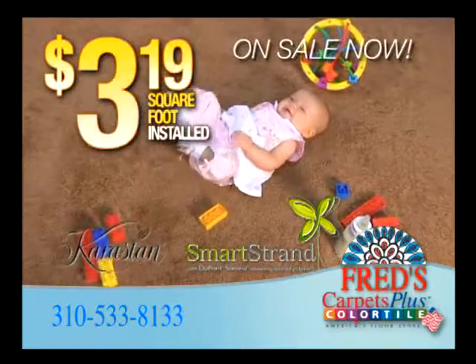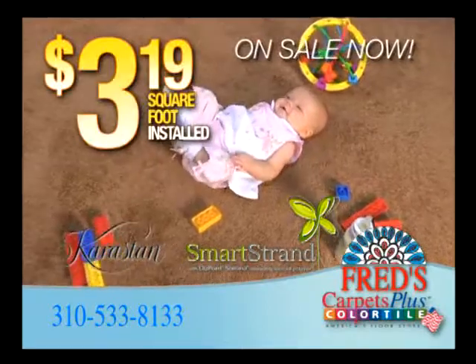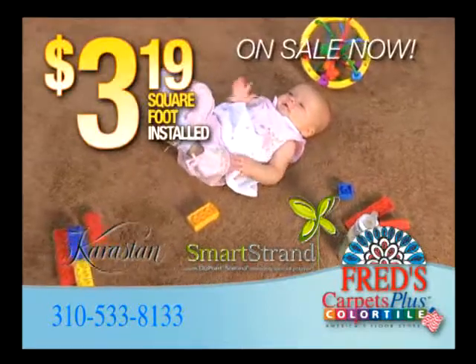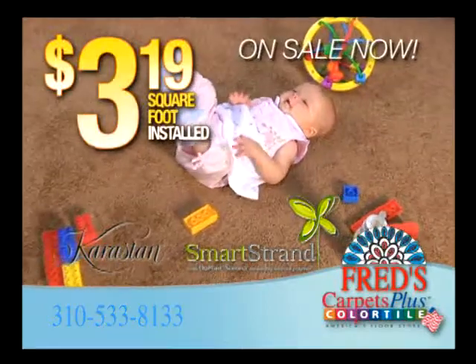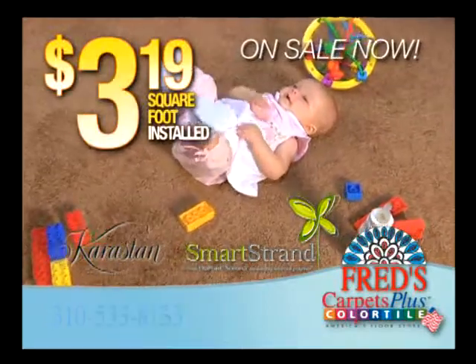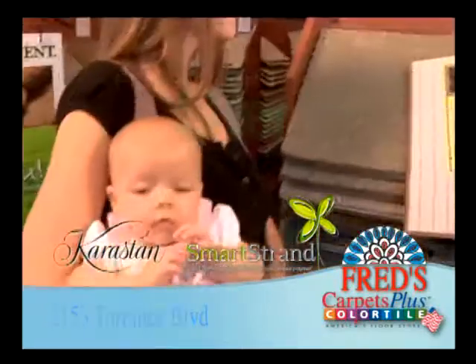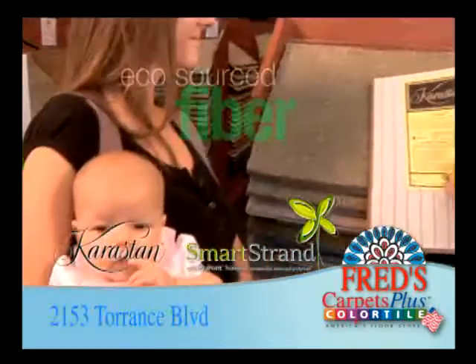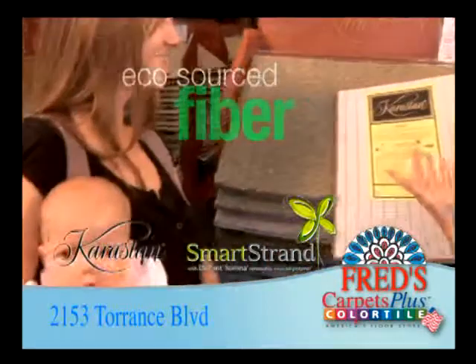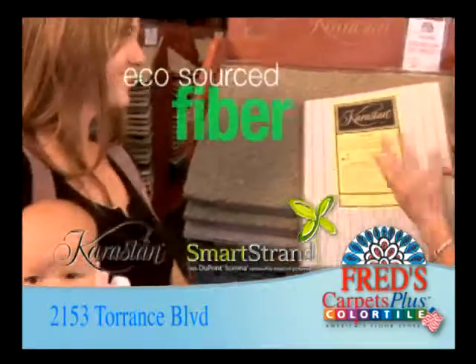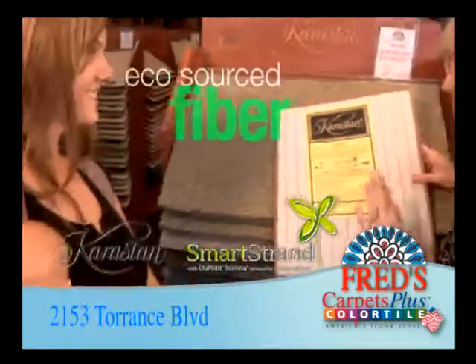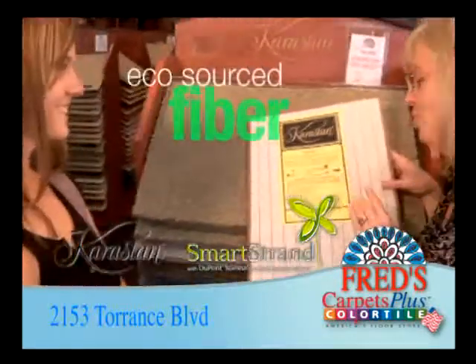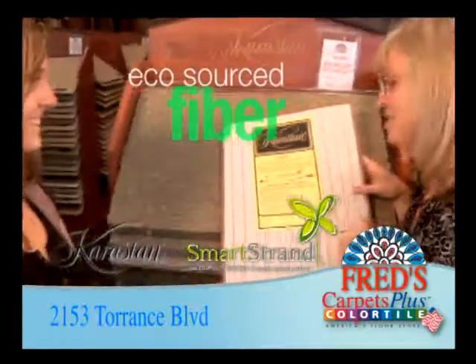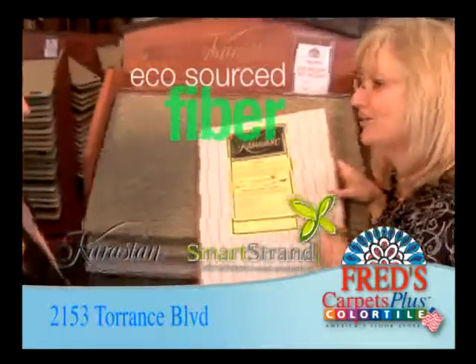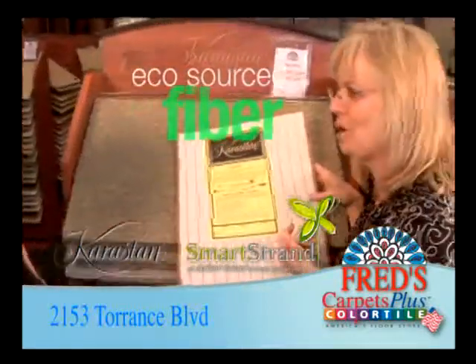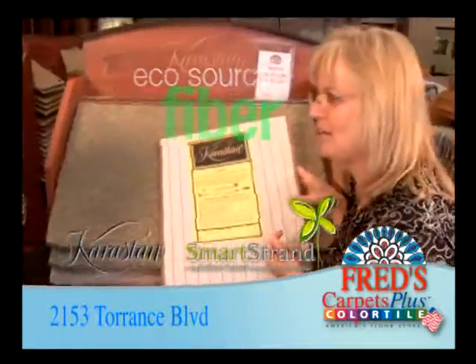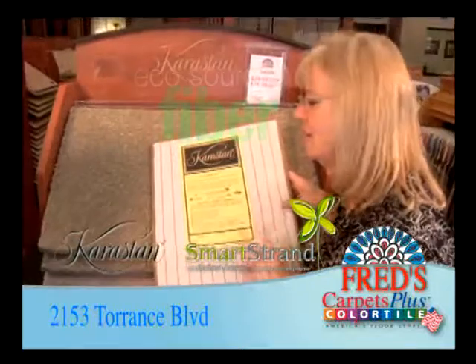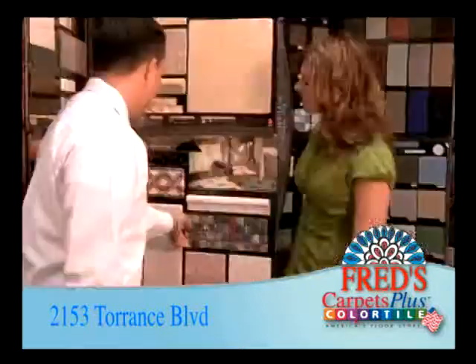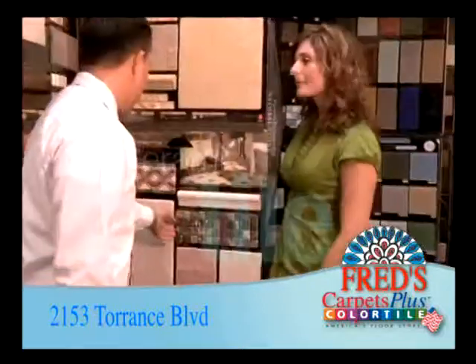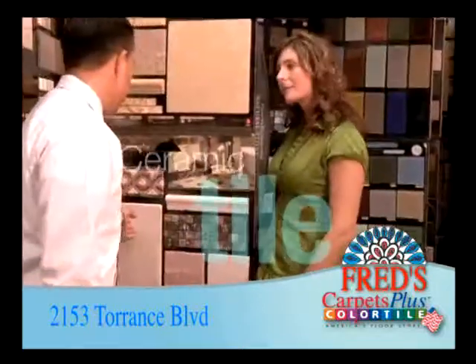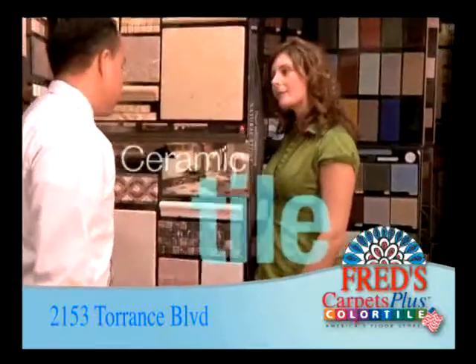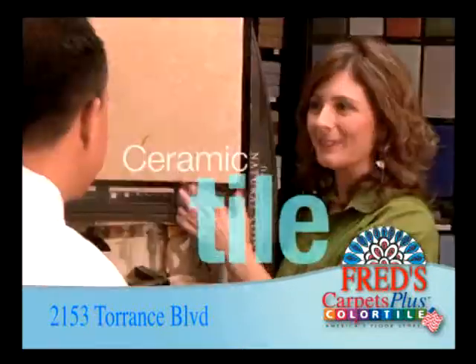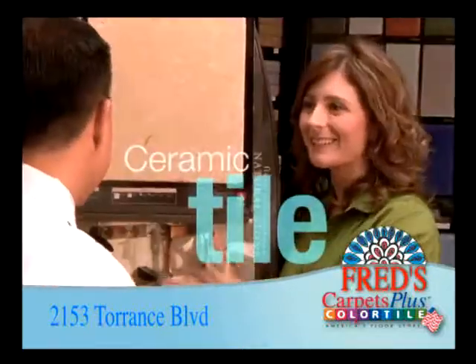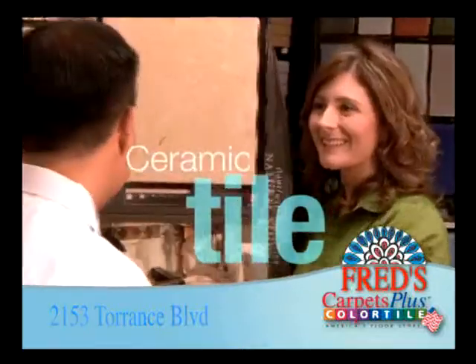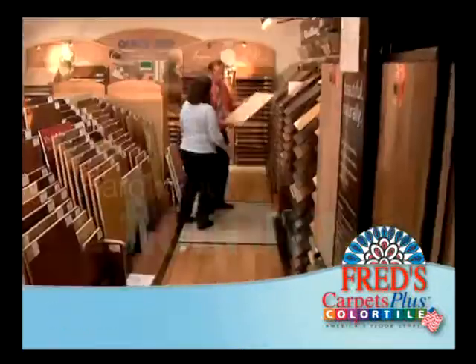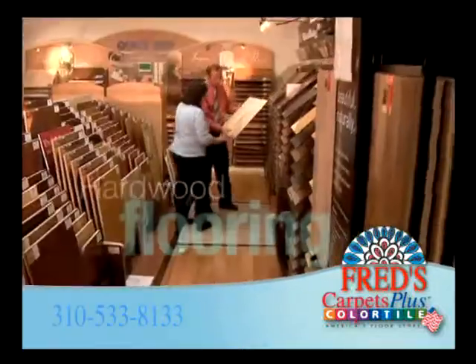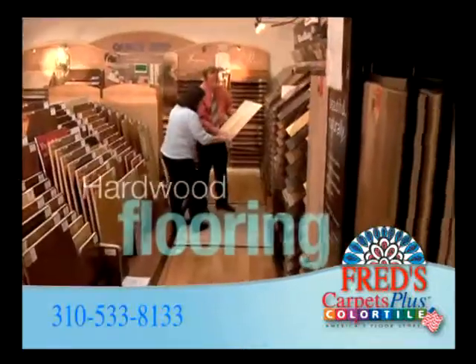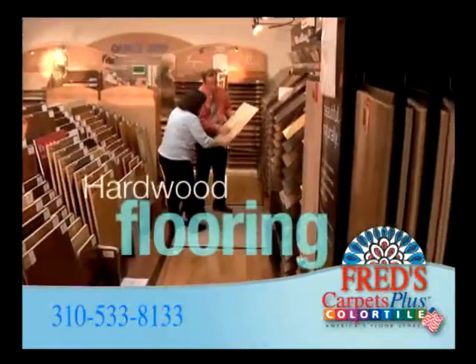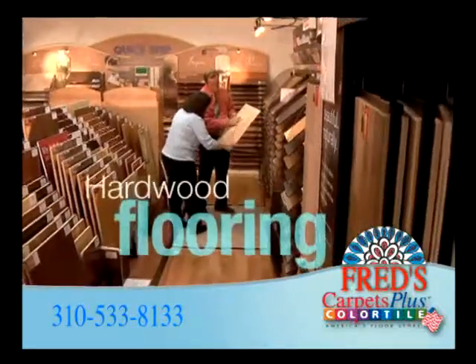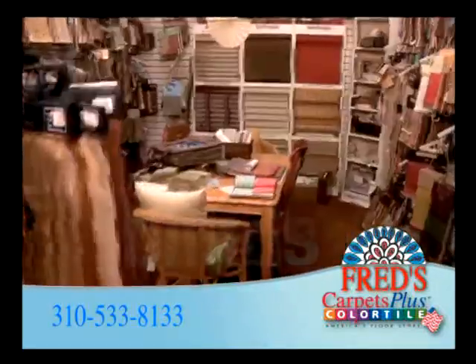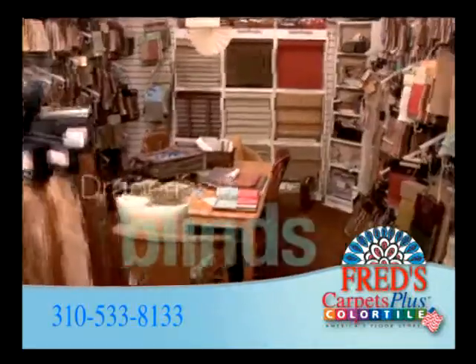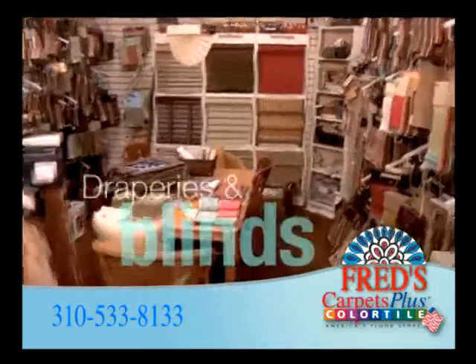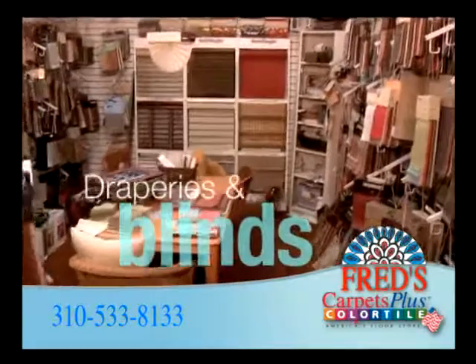Made with renewable eco-sourced fiber, it's stain-resistant, long-lasting, and soft. Plus, we have ceramic tile, hardwood flooring, draperies, and blinds.